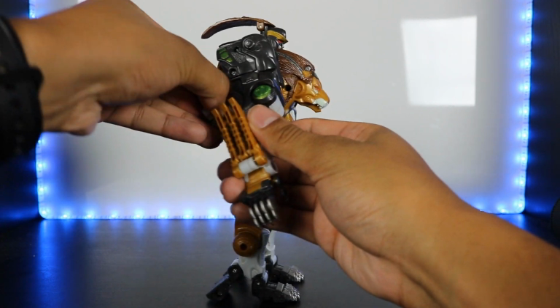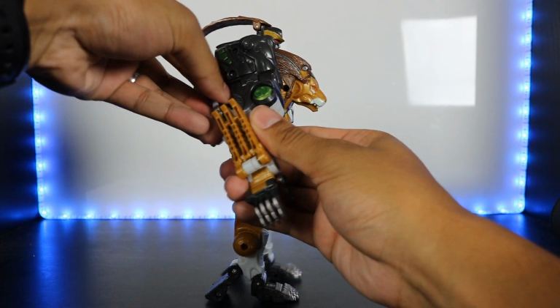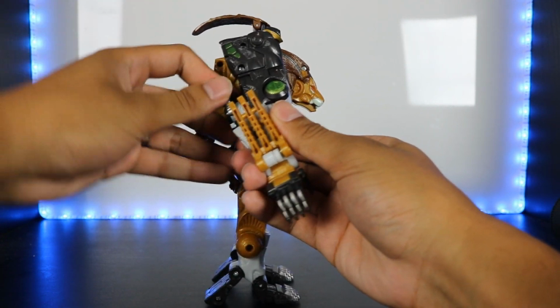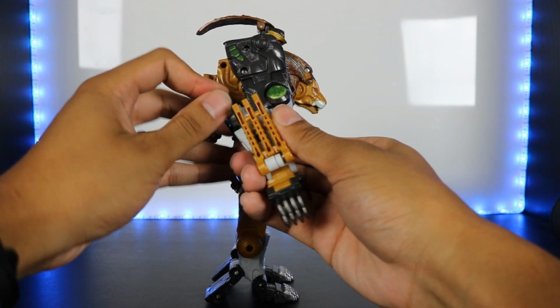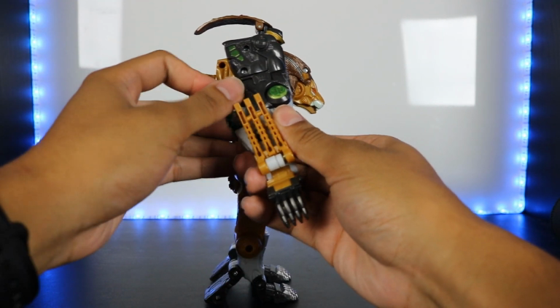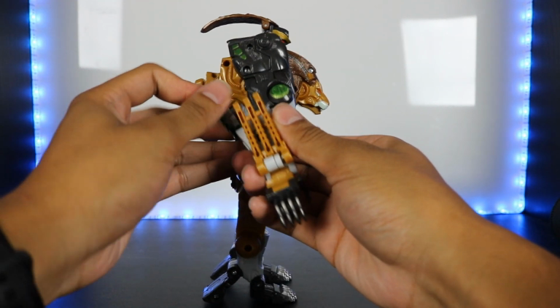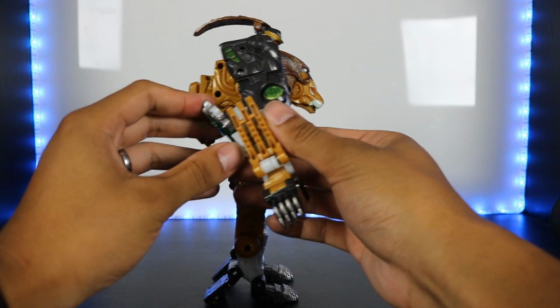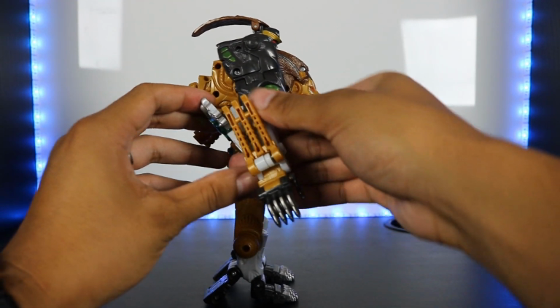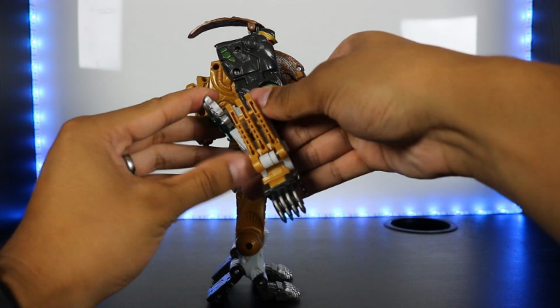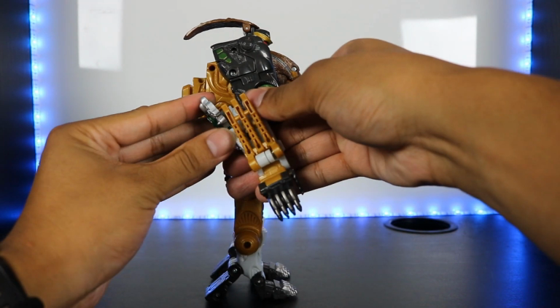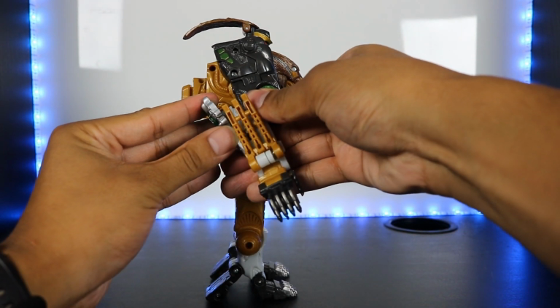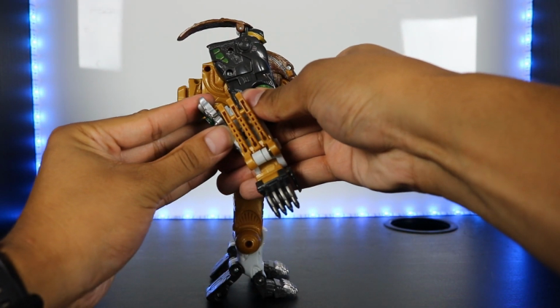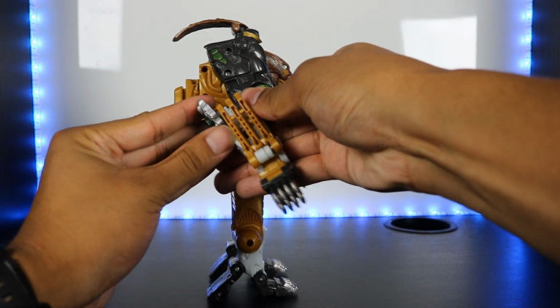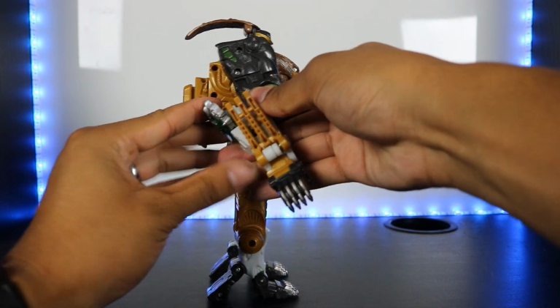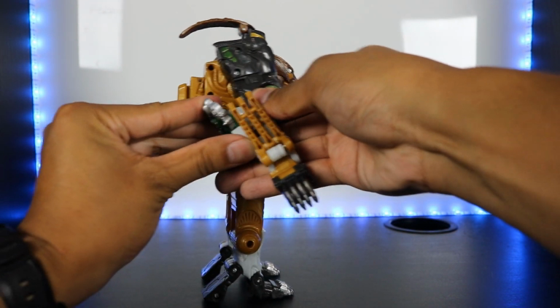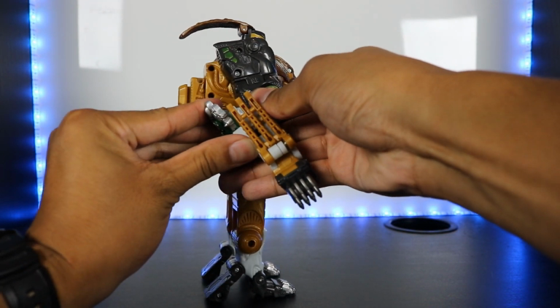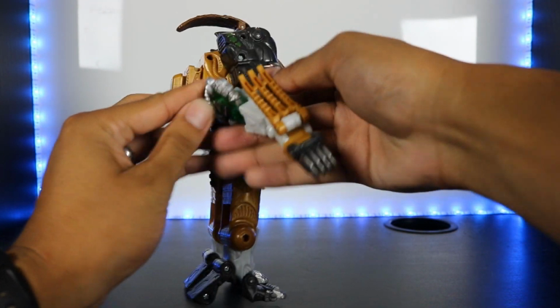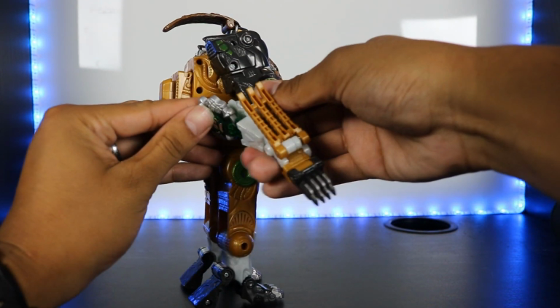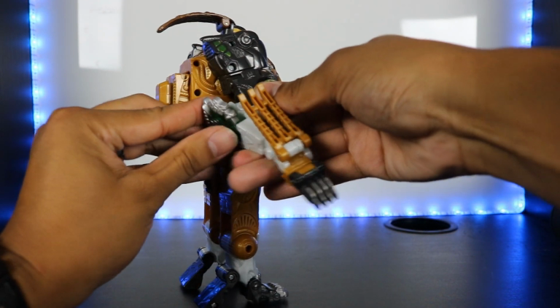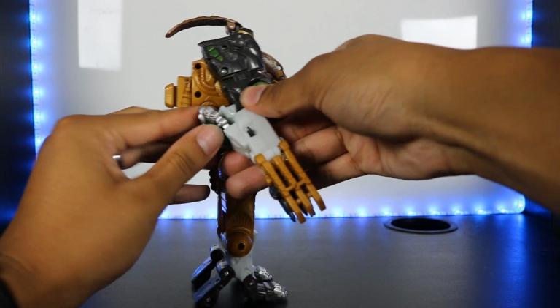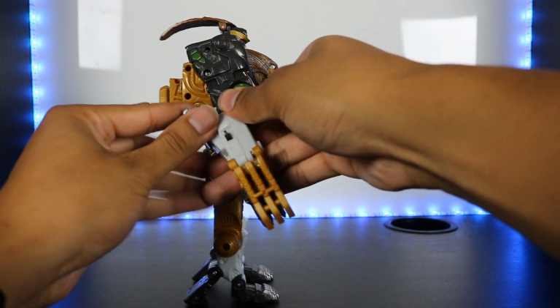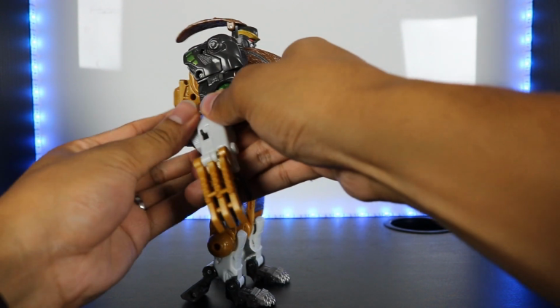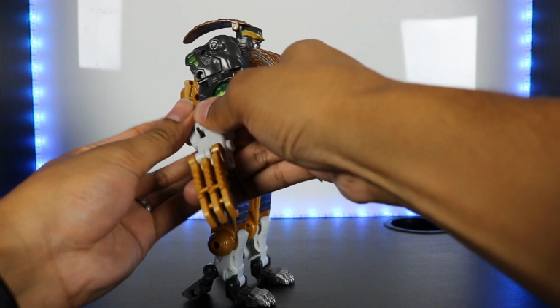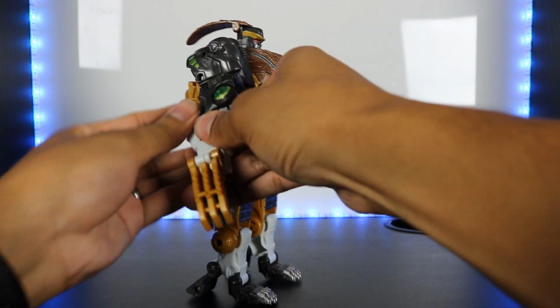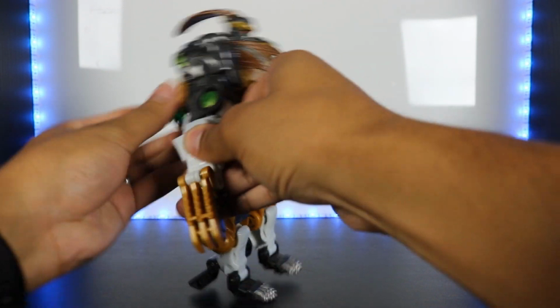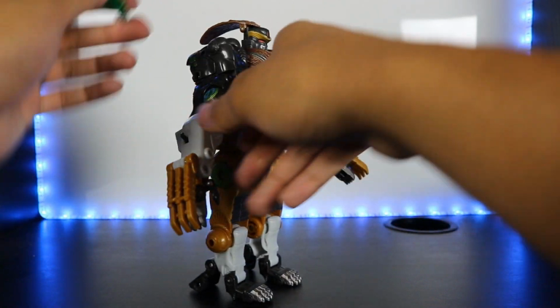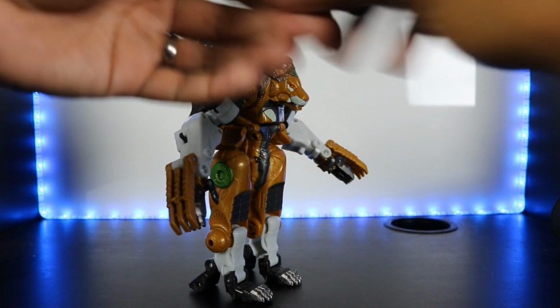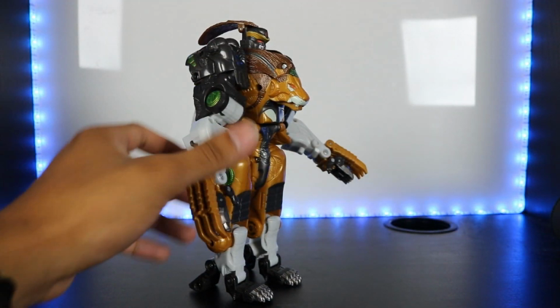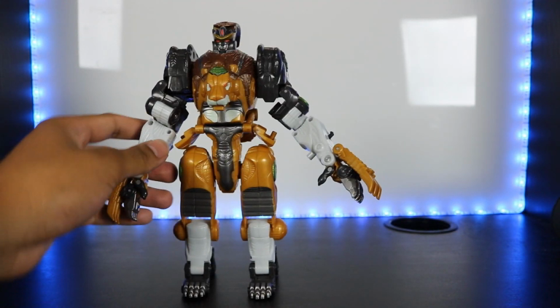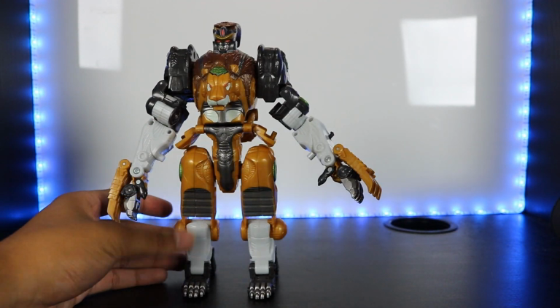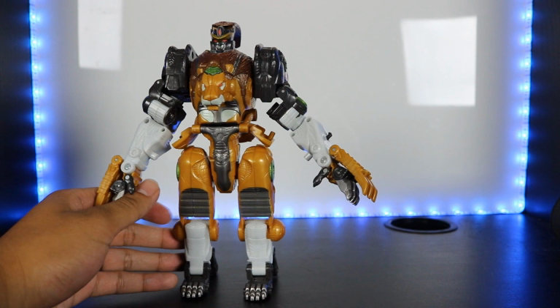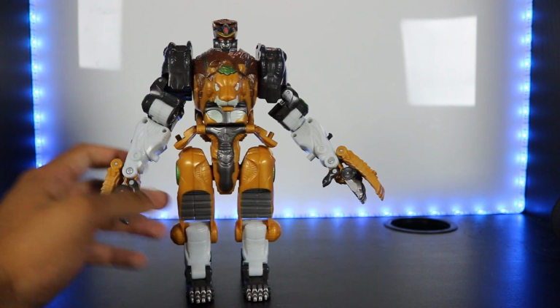Now the main gimmick in robot mode — under his forearm, the cyber planet key releases the Wolverine-style claws. Same thing for the other side. It doesn't have to be the jungle planet key; any cyber planet key works just fine. It's very stiff, but it works.